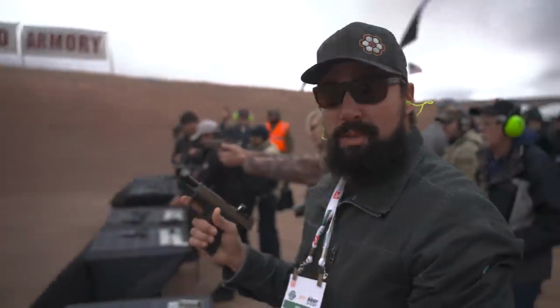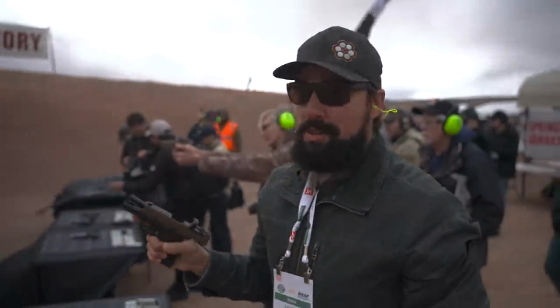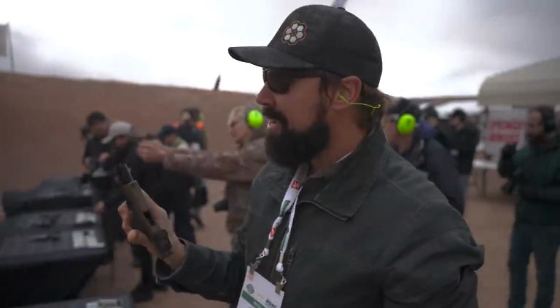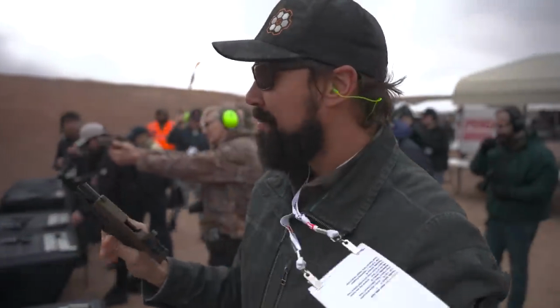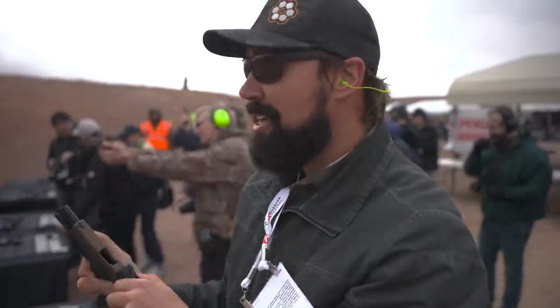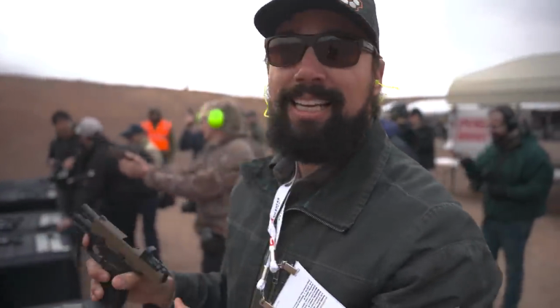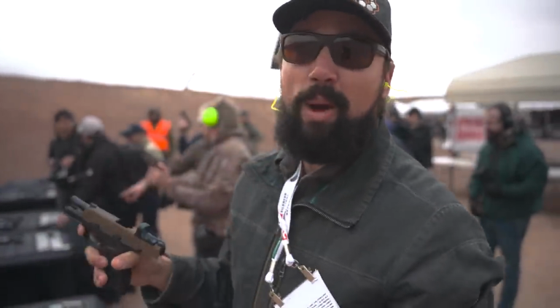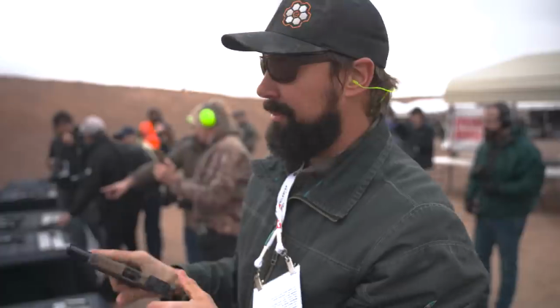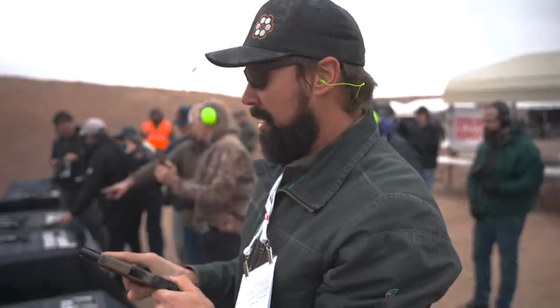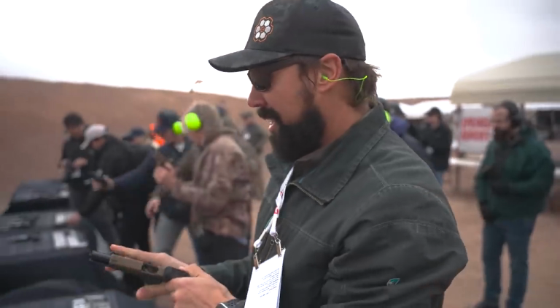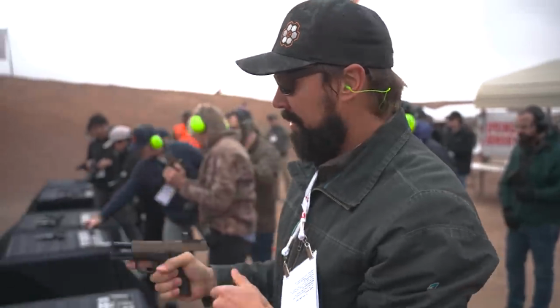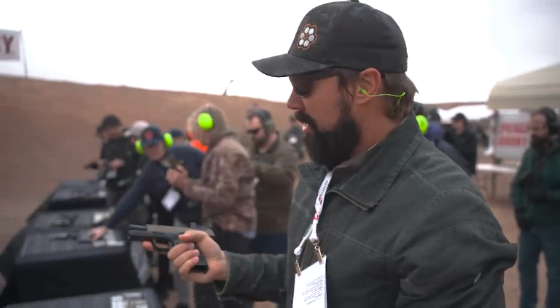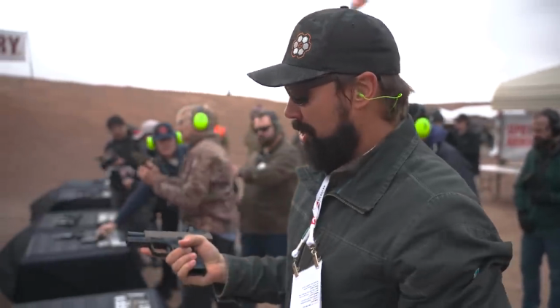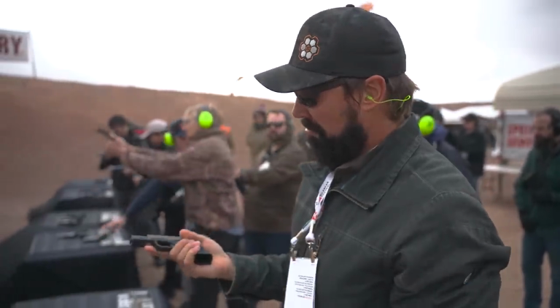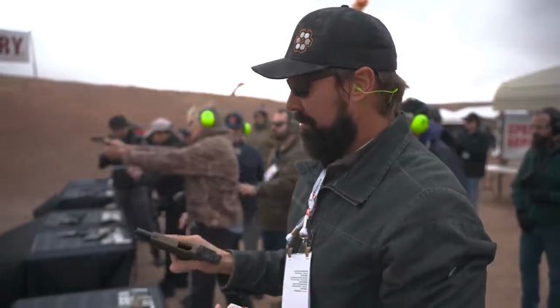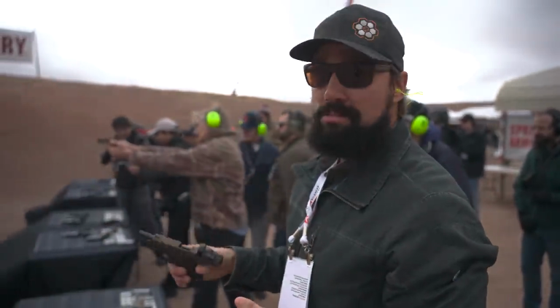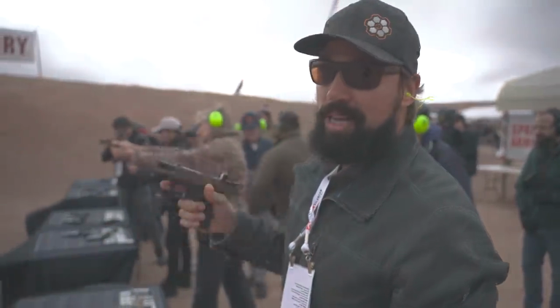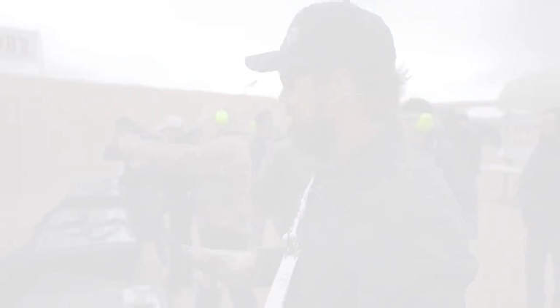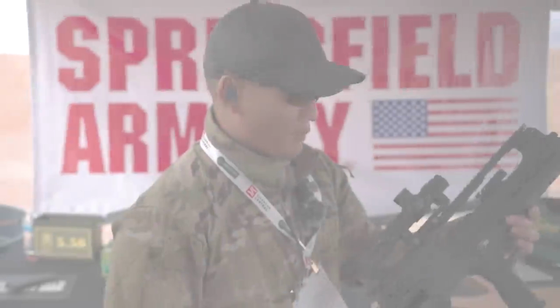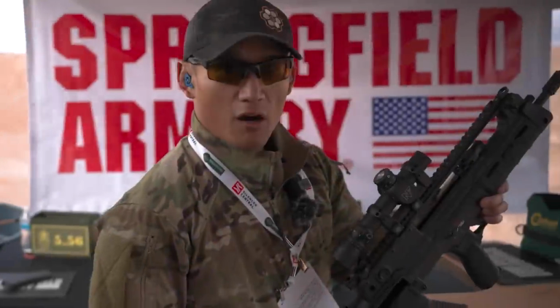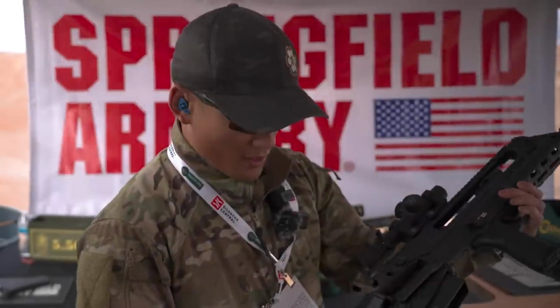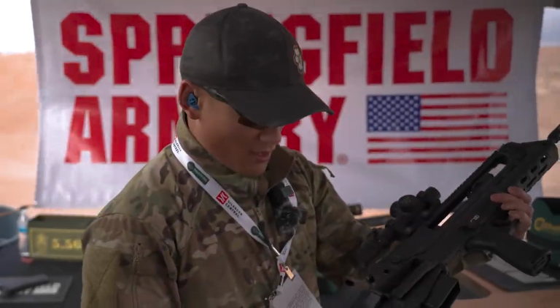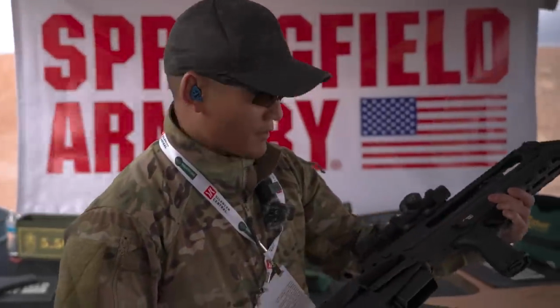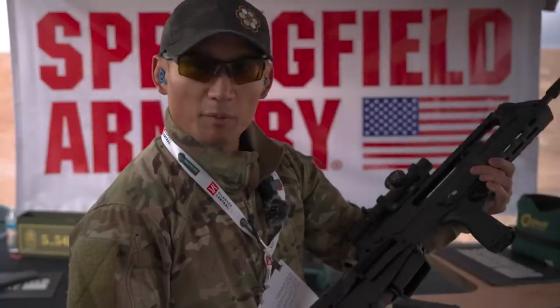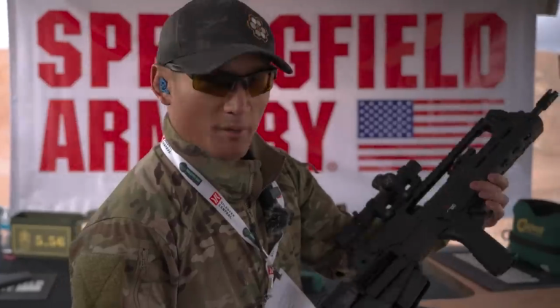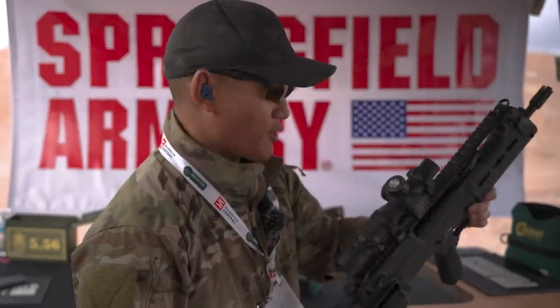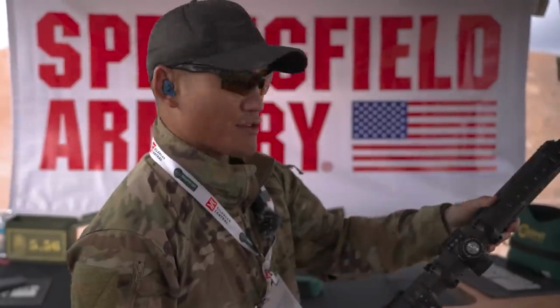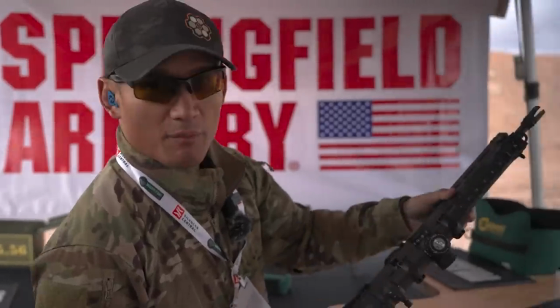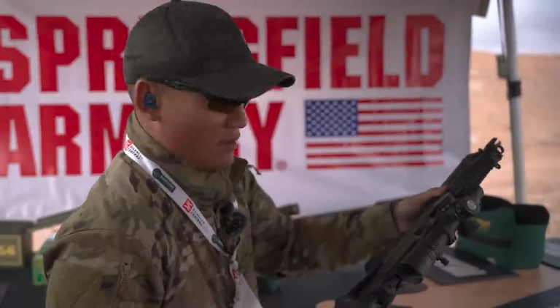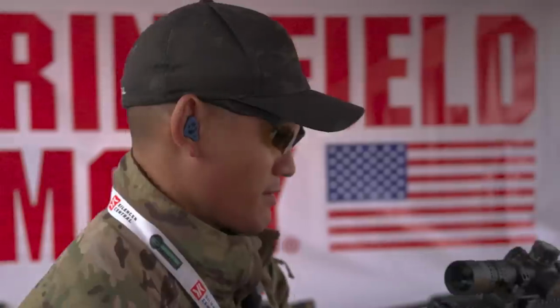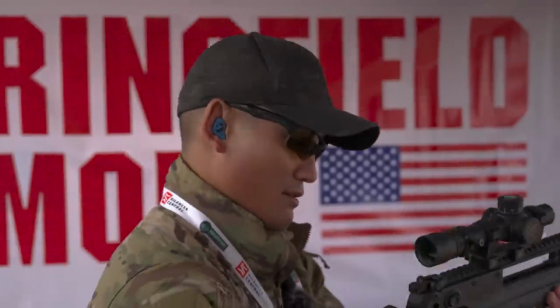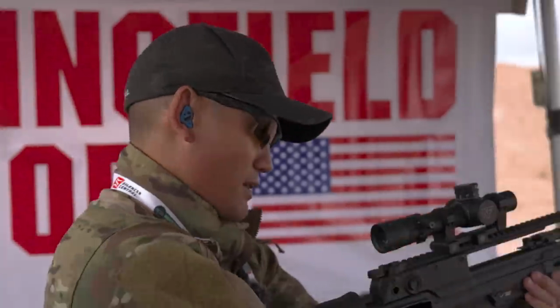Nice, dude. This thing is deceivingly lightweight. Nice to carry. Good shooter. I like it. We've got the Springfield Armory Helion — kind of a bullpup version. I'm going to give it a try. I've never shot this gun before, so we'll see how it does.